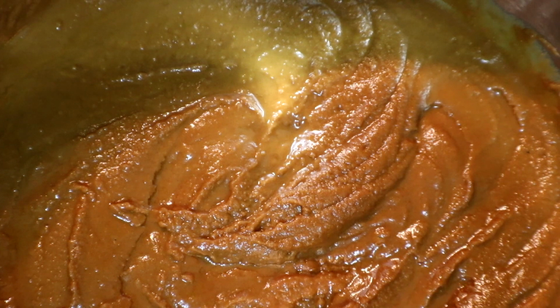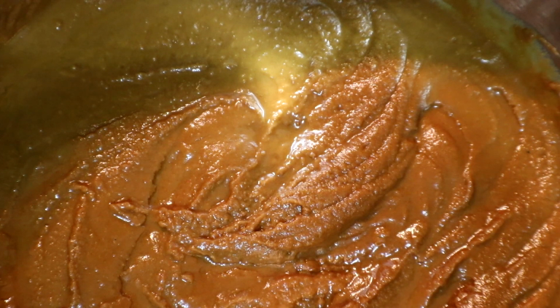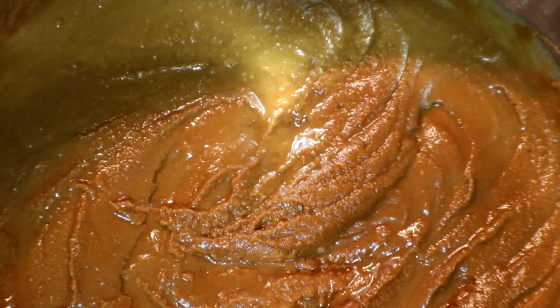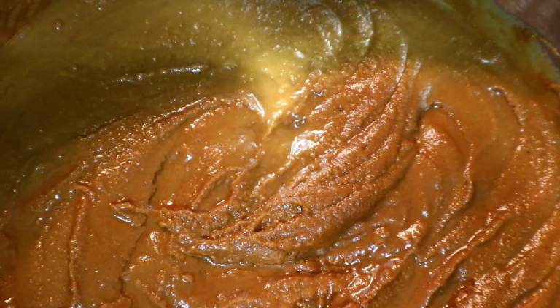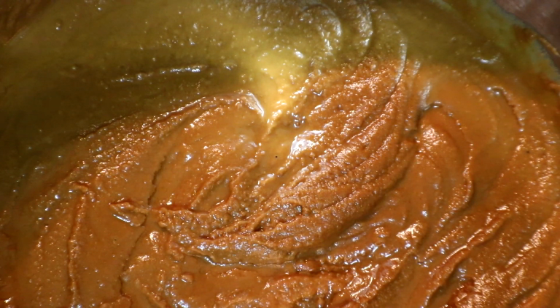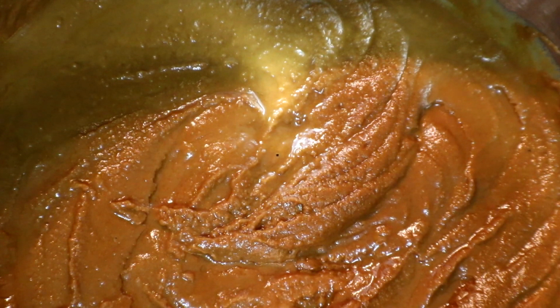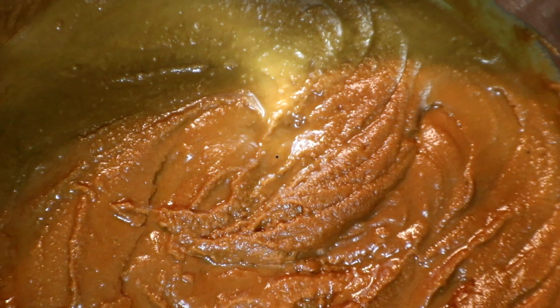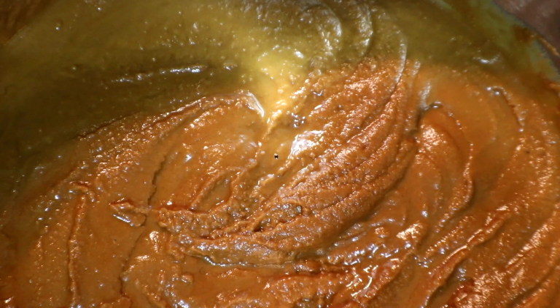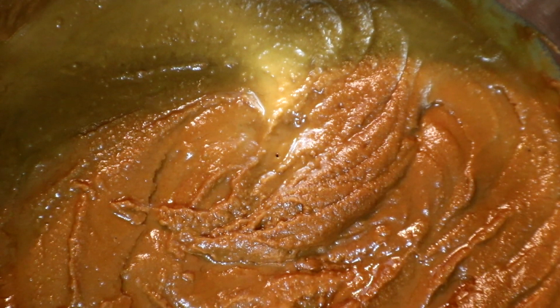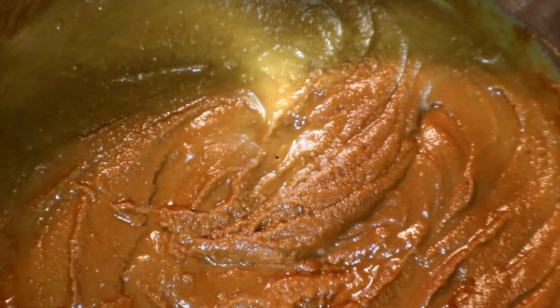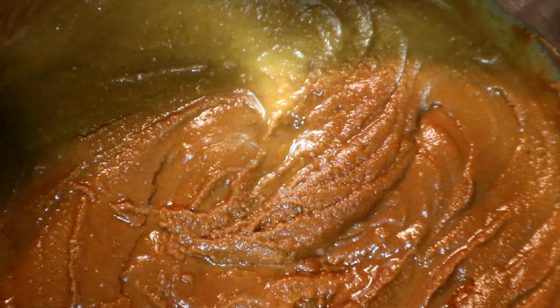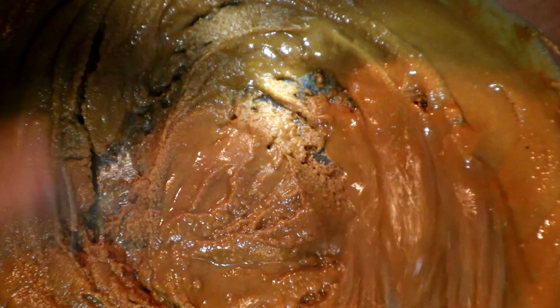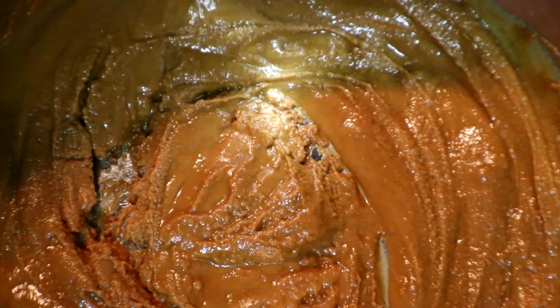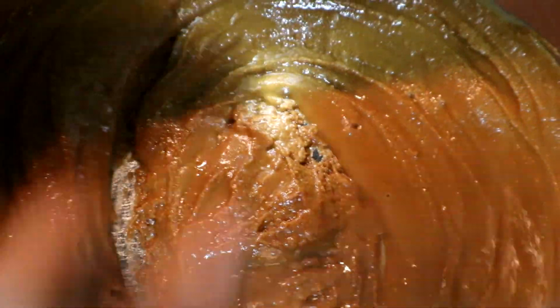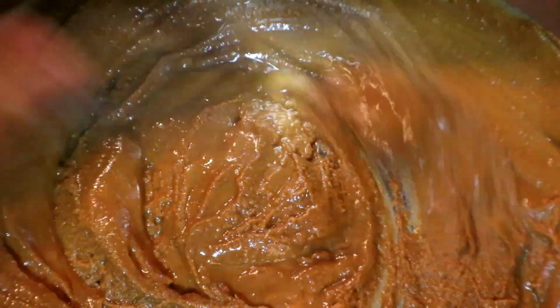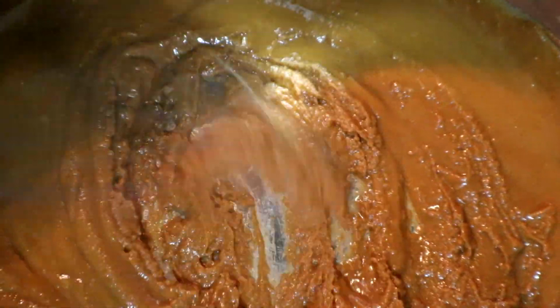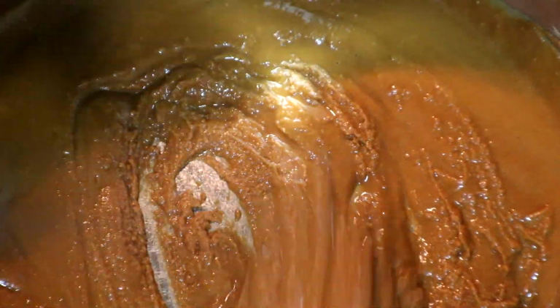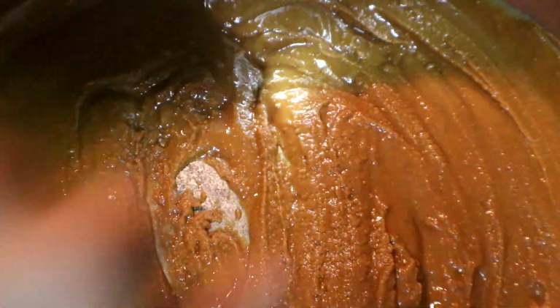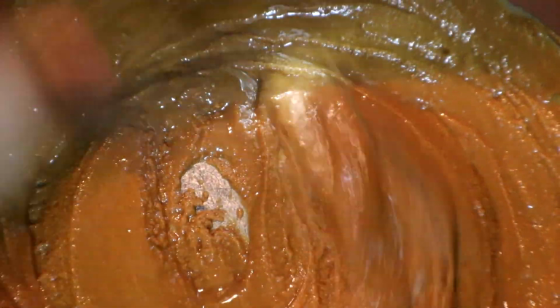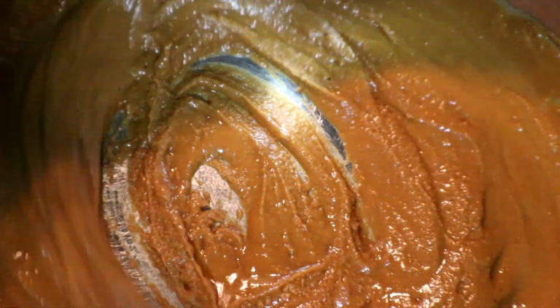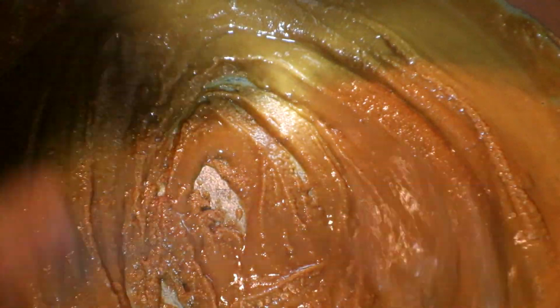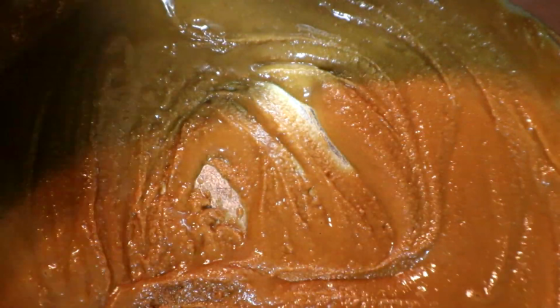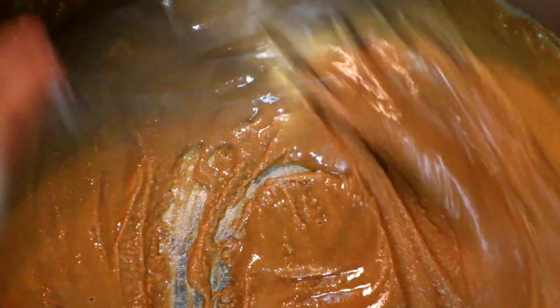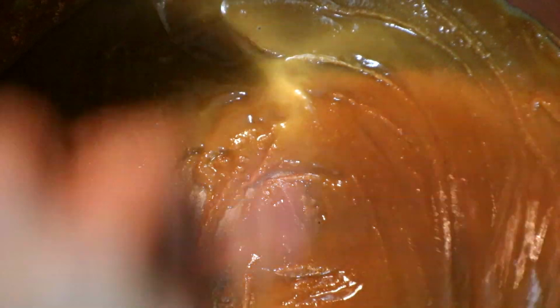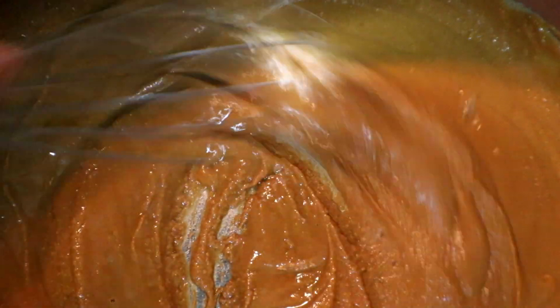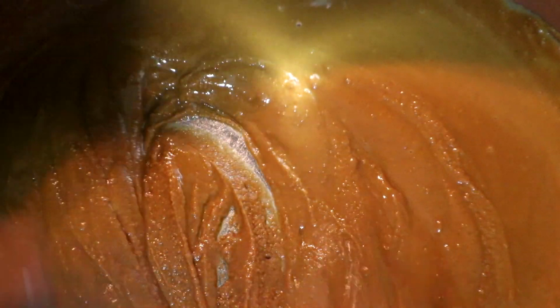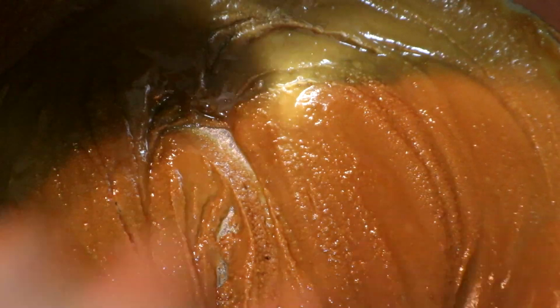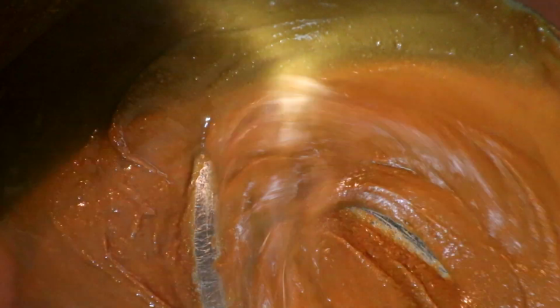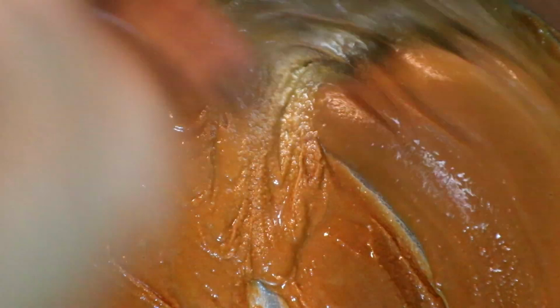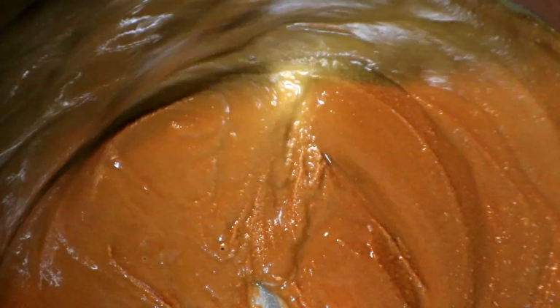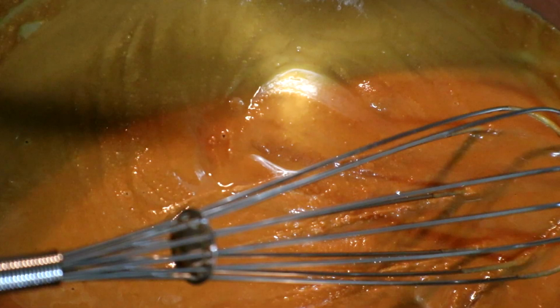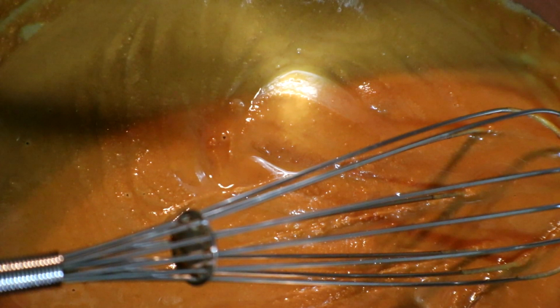Here's our roux that we will start our étouffée with. I have warmed it up, and if you want to see how this is made, I have another video on just making a roux.